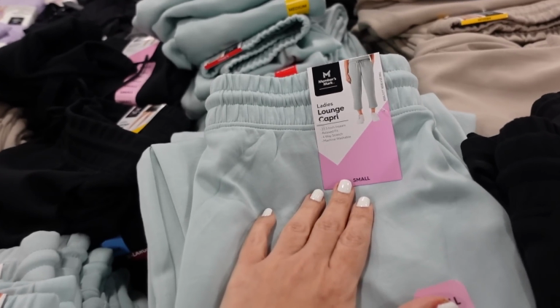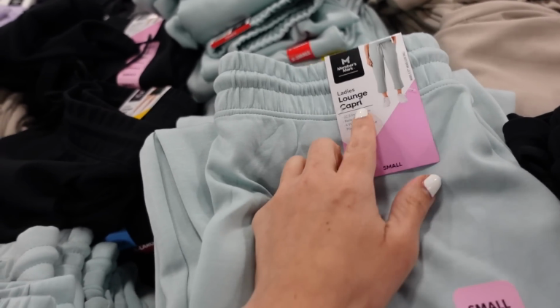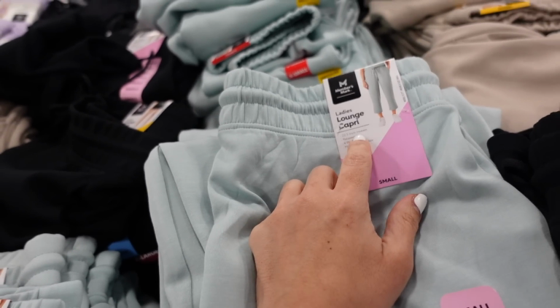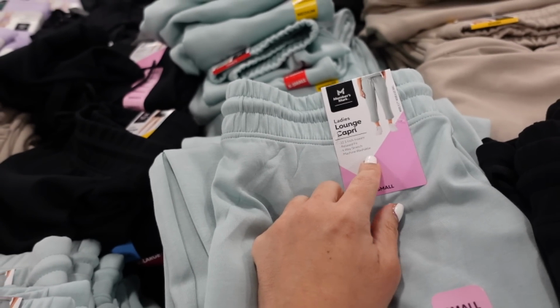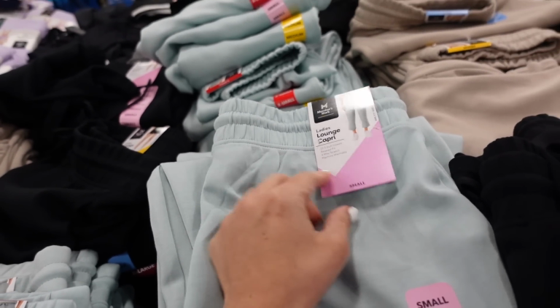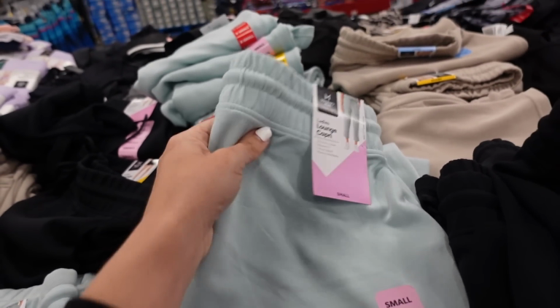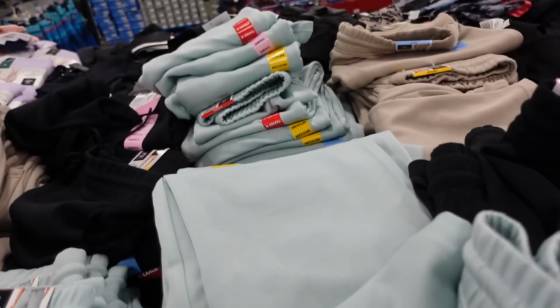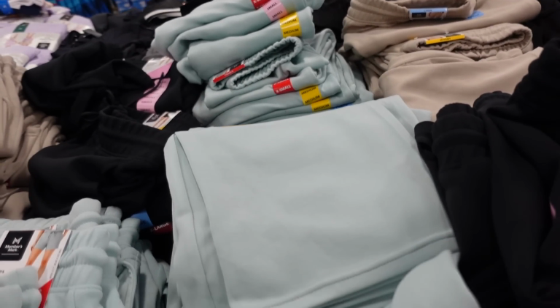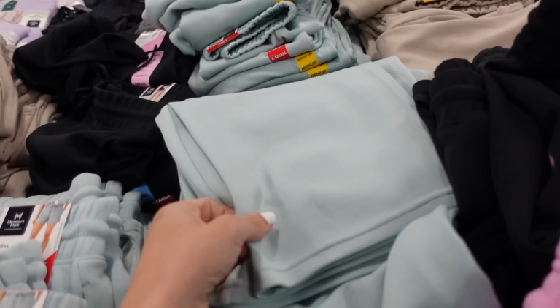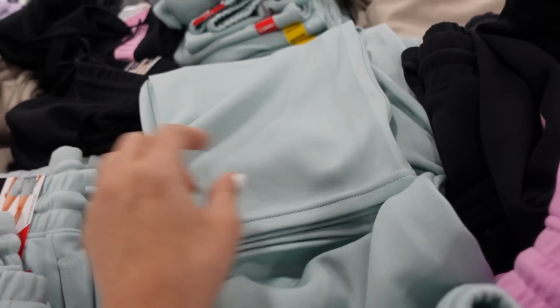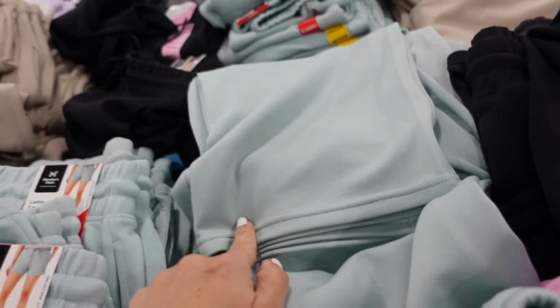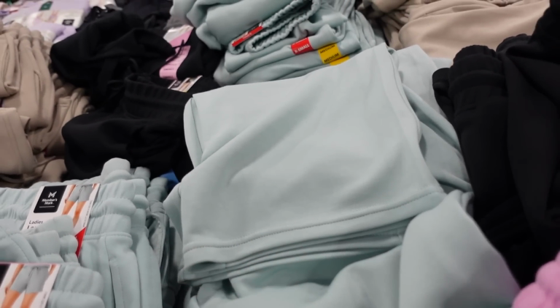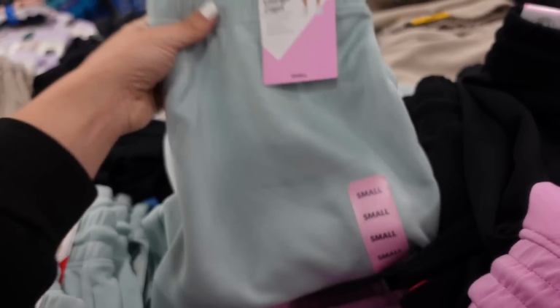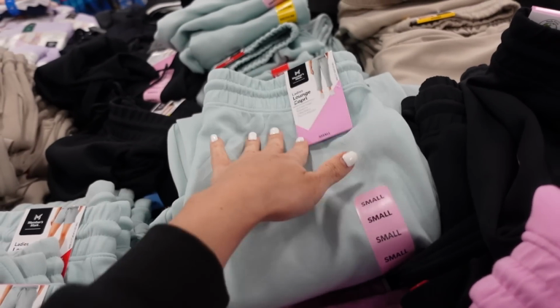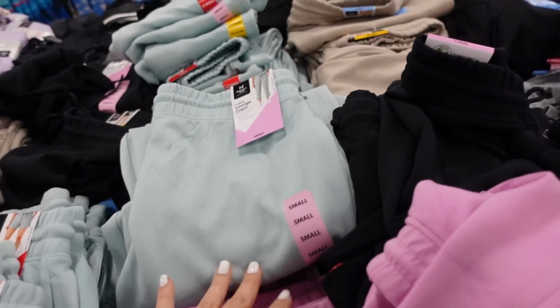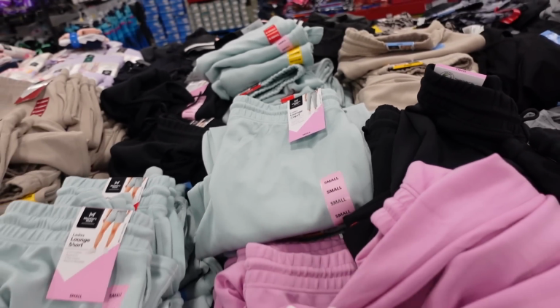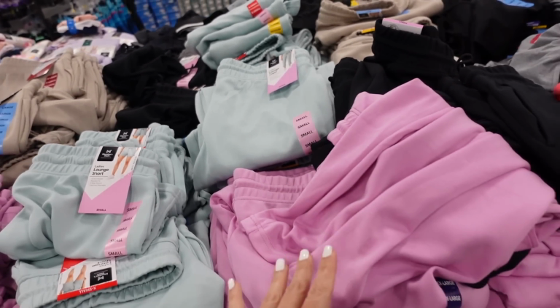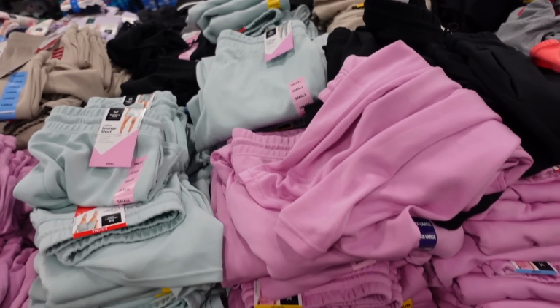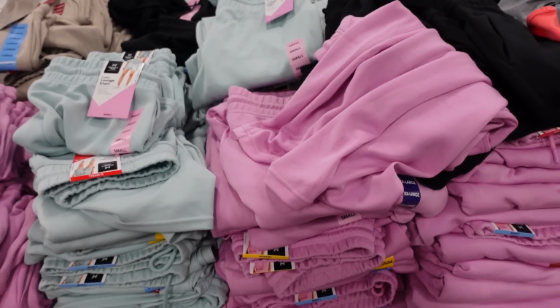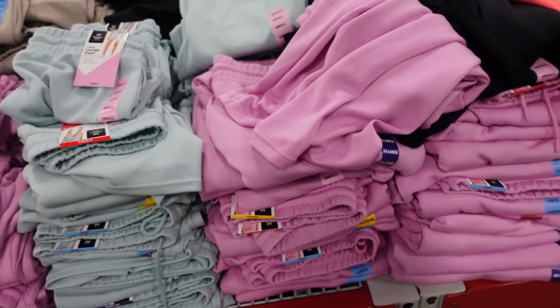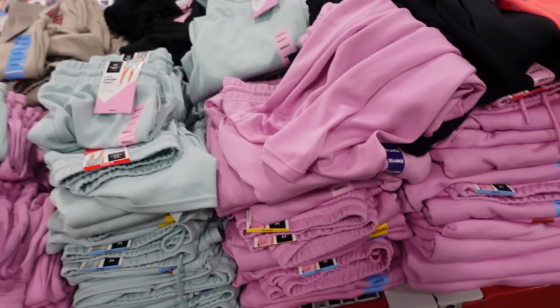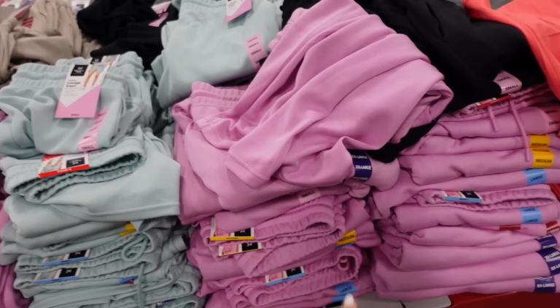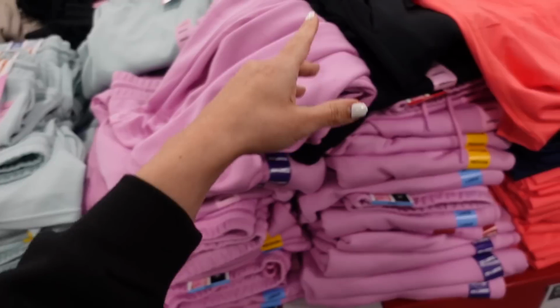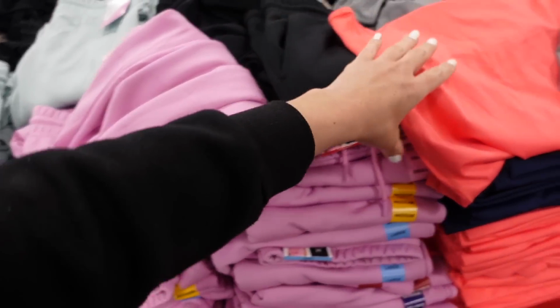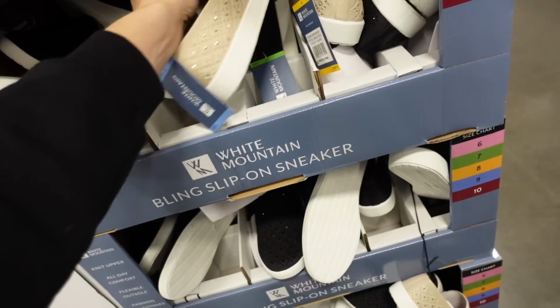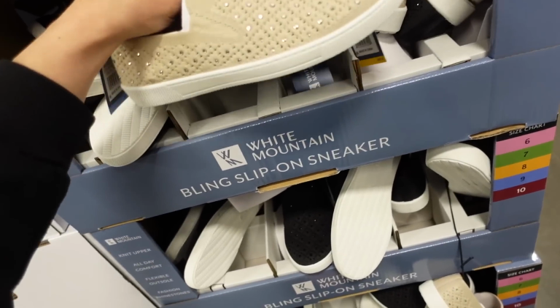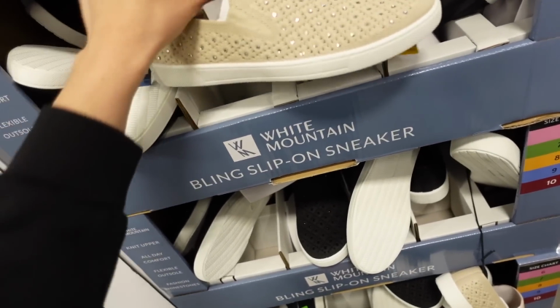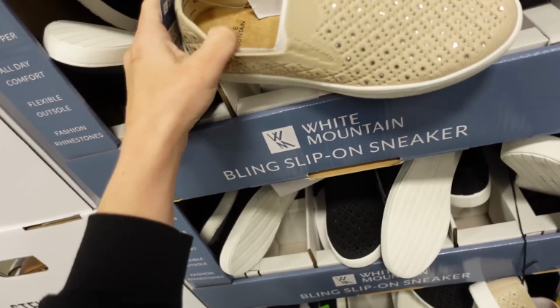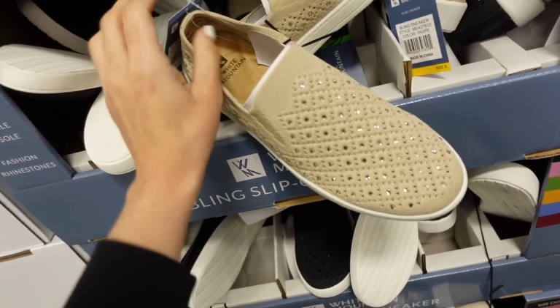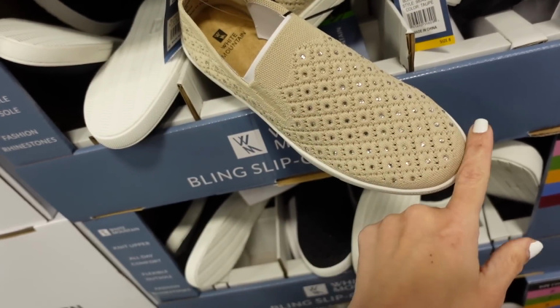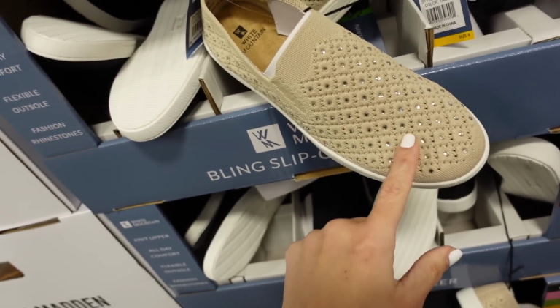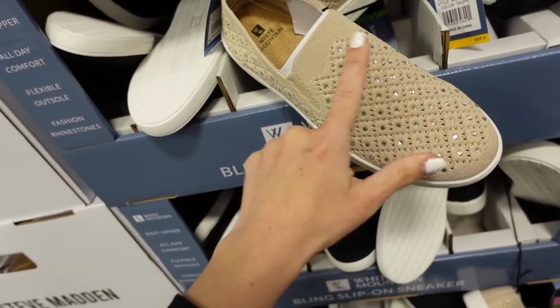In that same material they also have a capri — 22.5-inch inseam, side pocket, wider leg at the bottom, in all those same colors. They're $14.98.